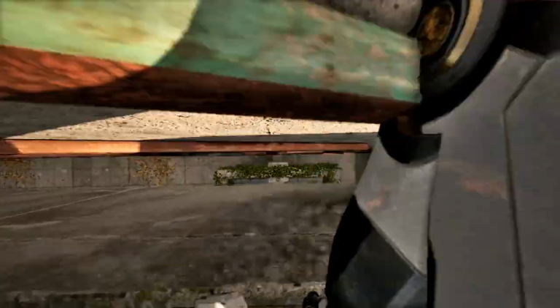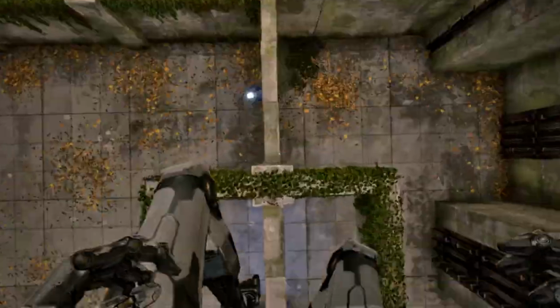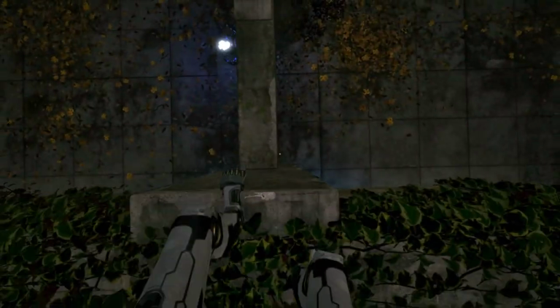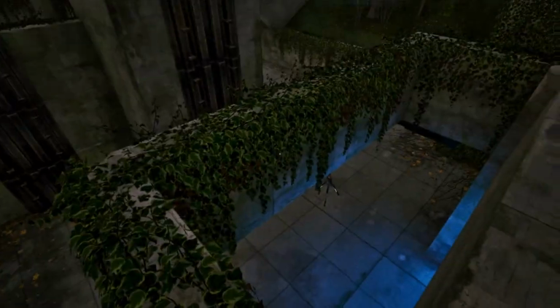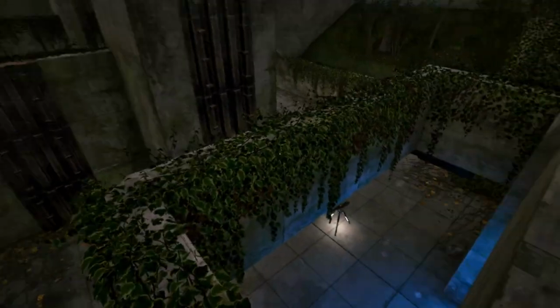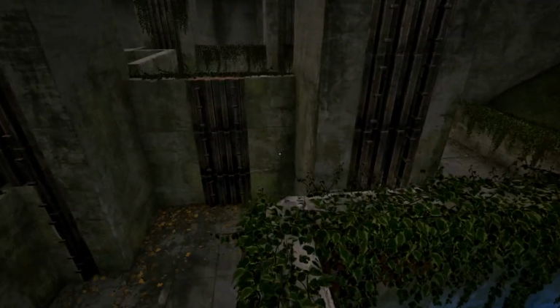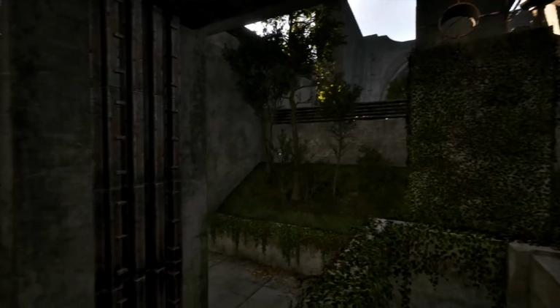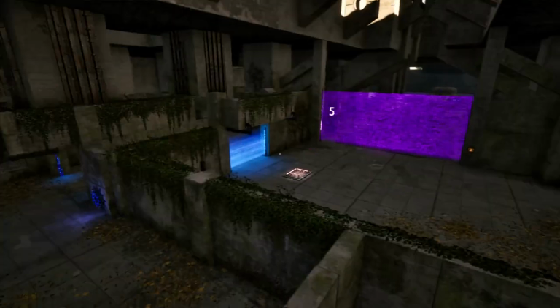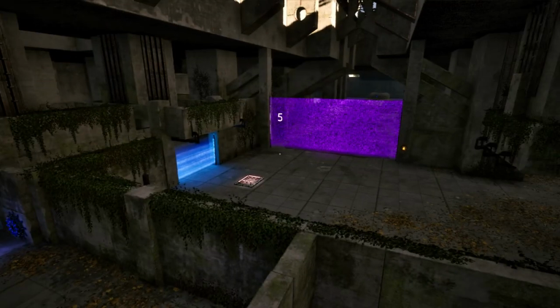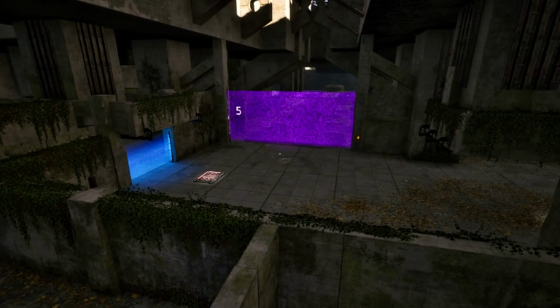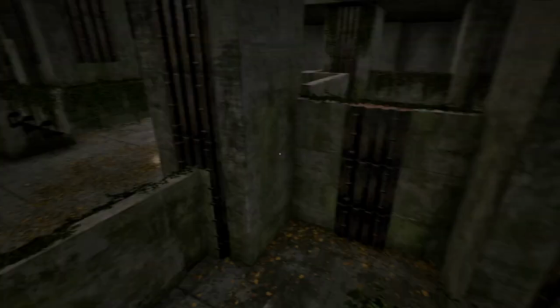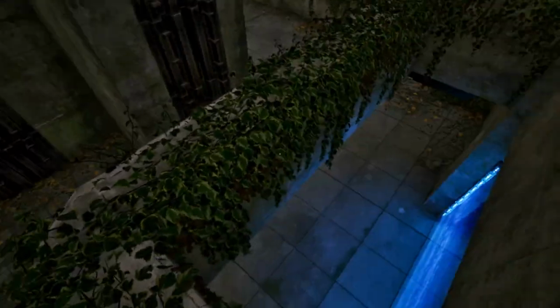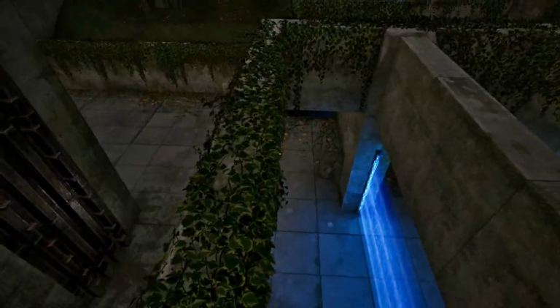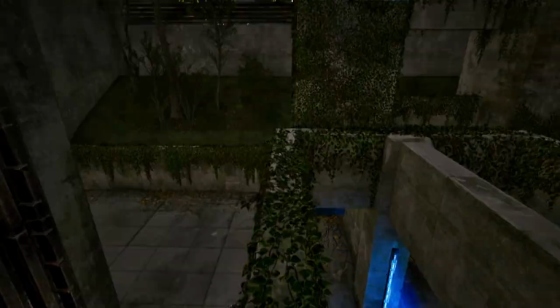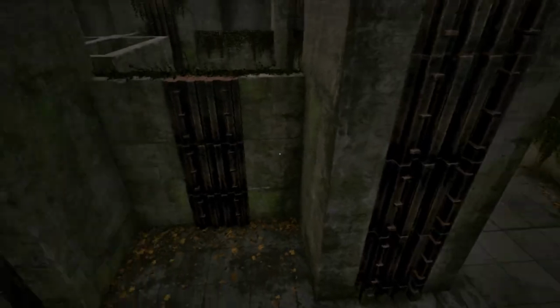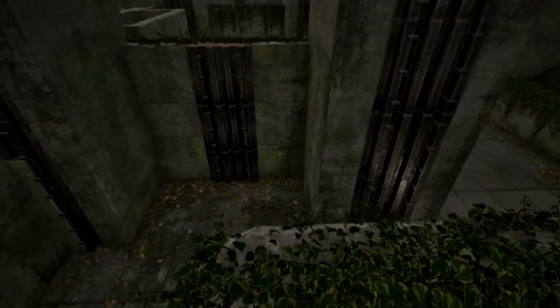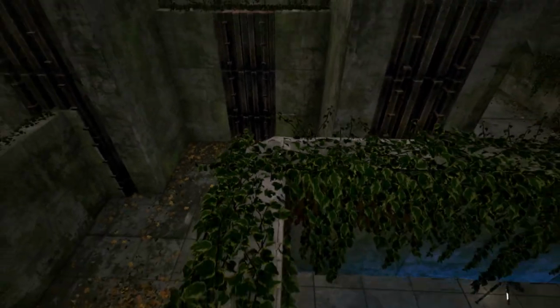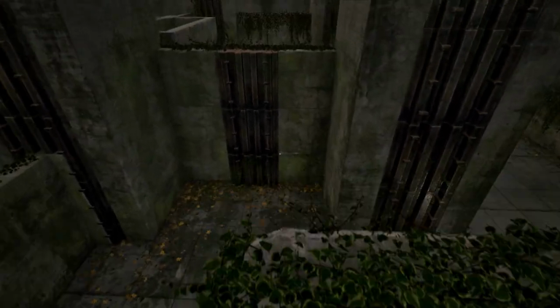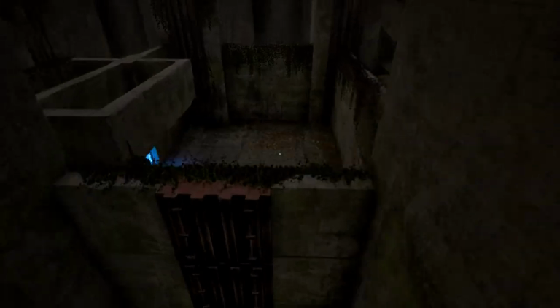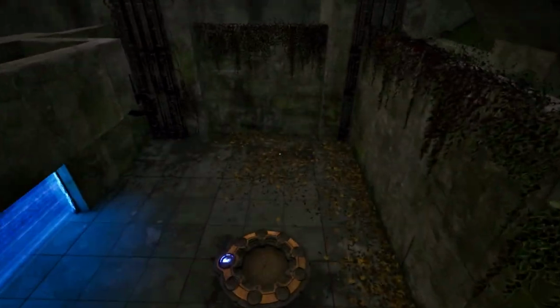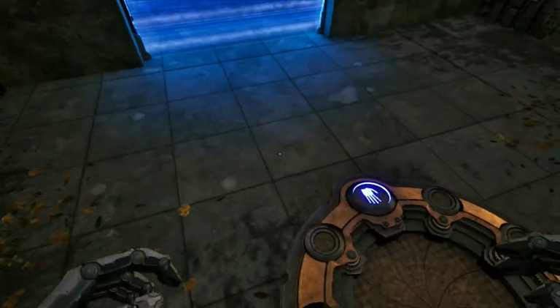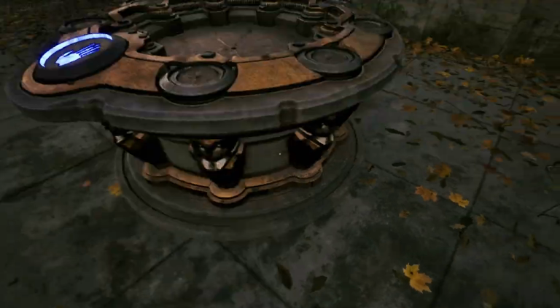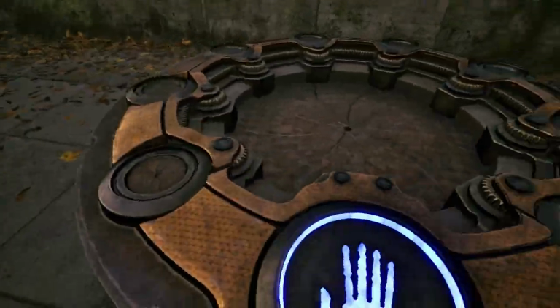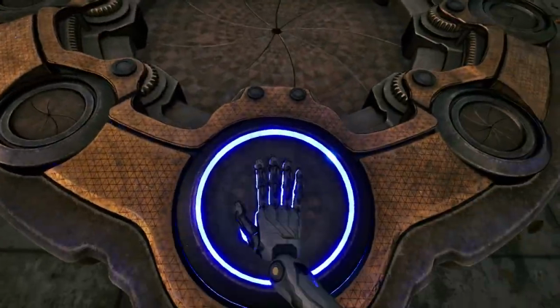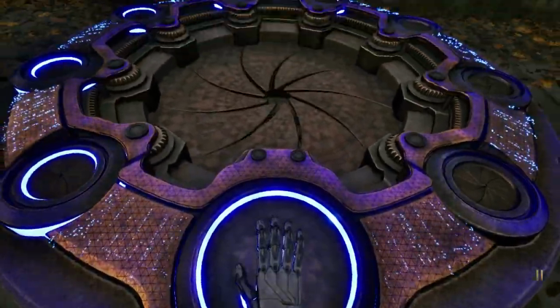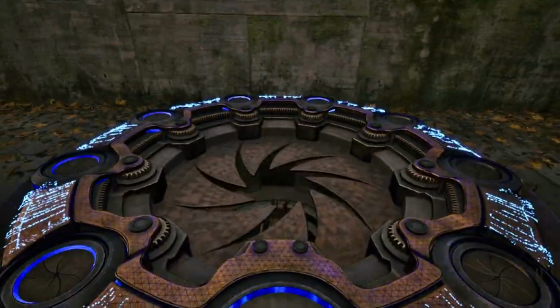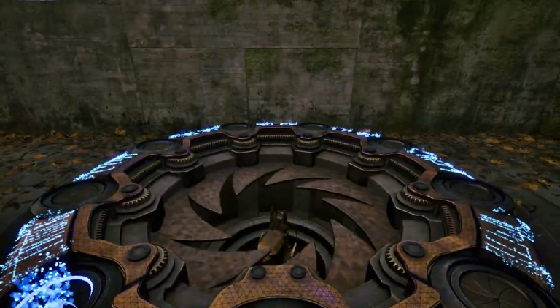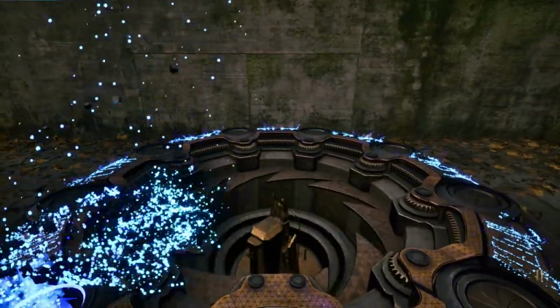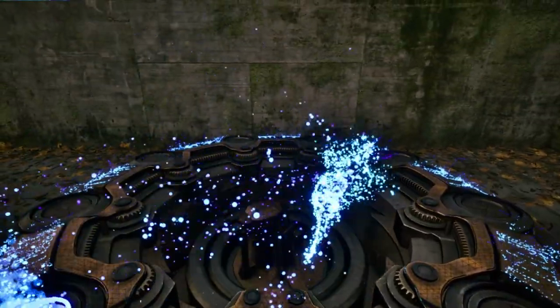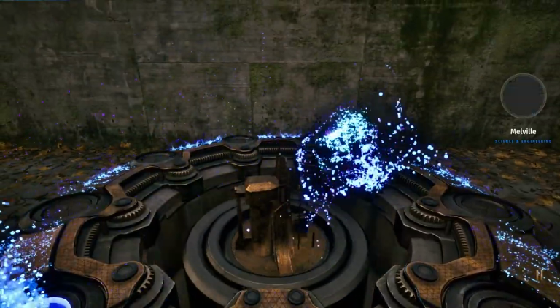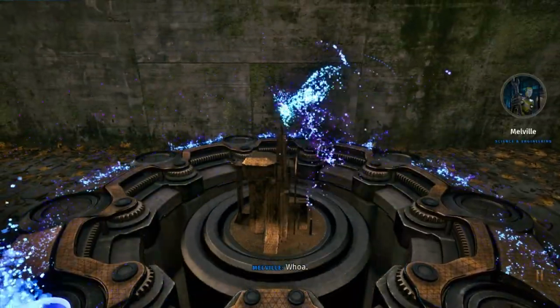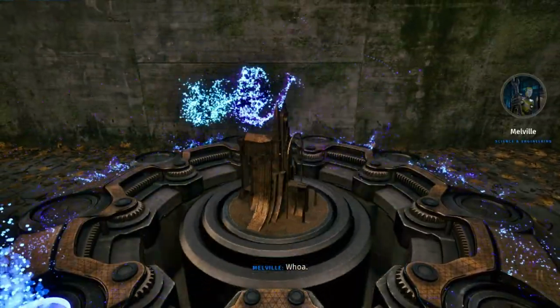We're gonna fall down here. Right-handed puzzle number five, I think it is — yes it is. And then from here, we just — there we go. This is our first of eight puzzles done.